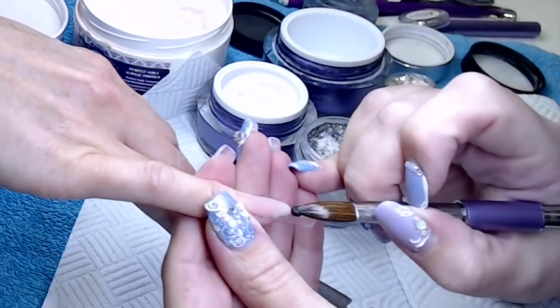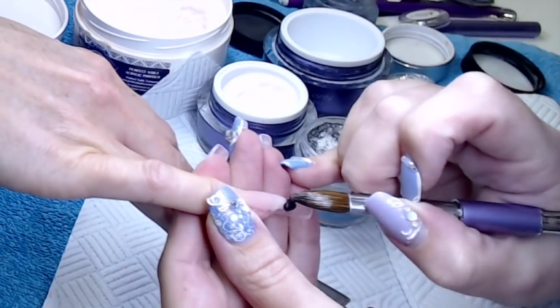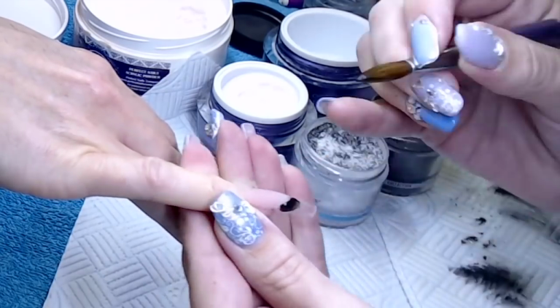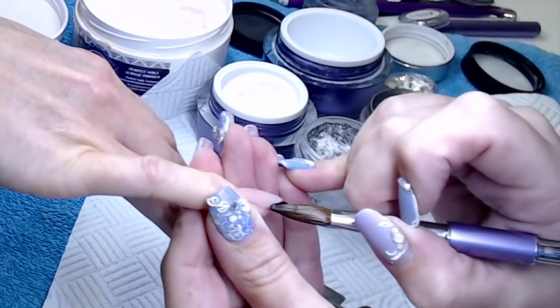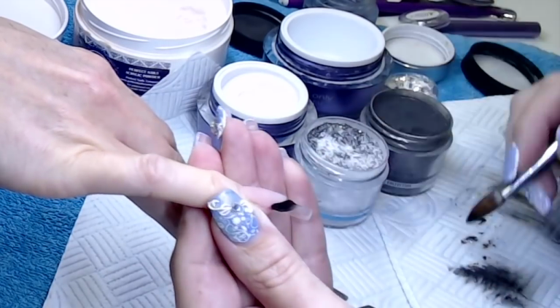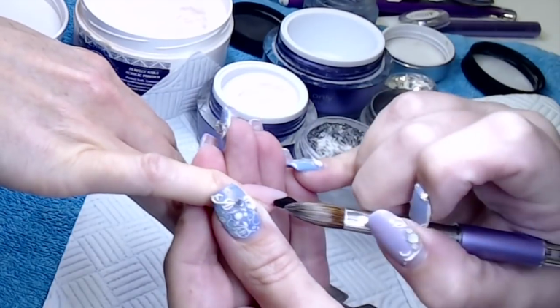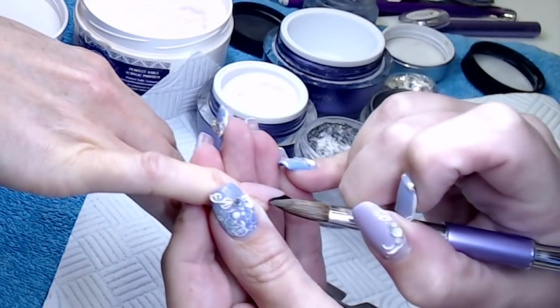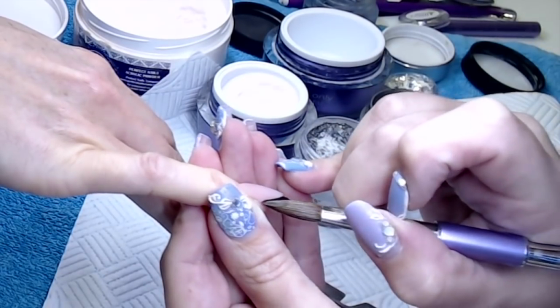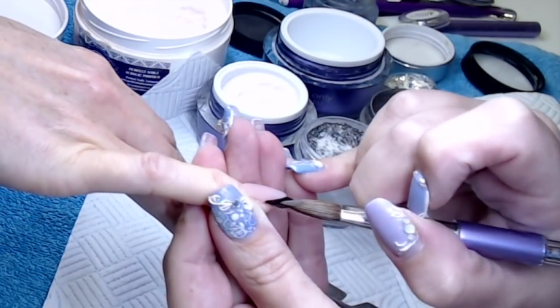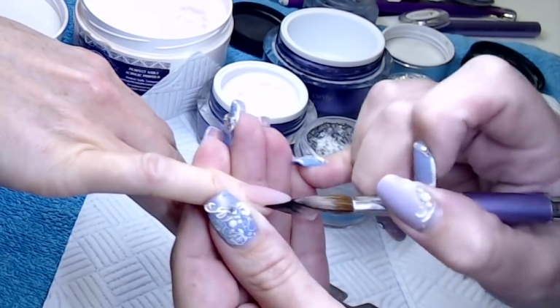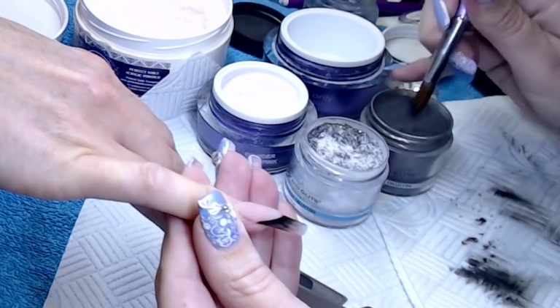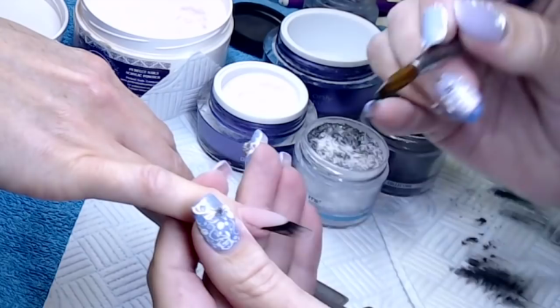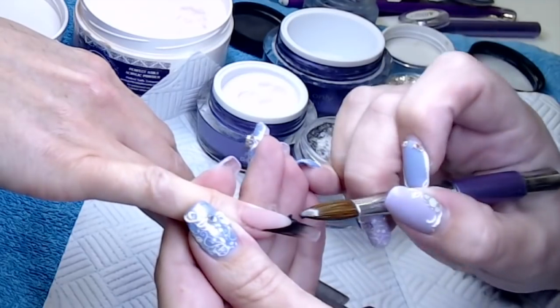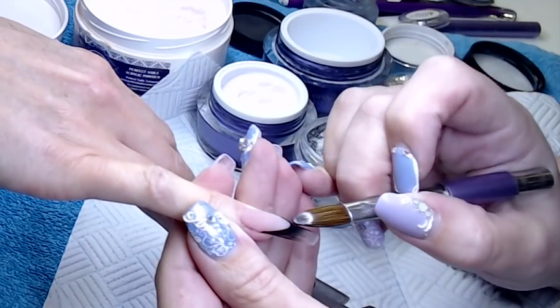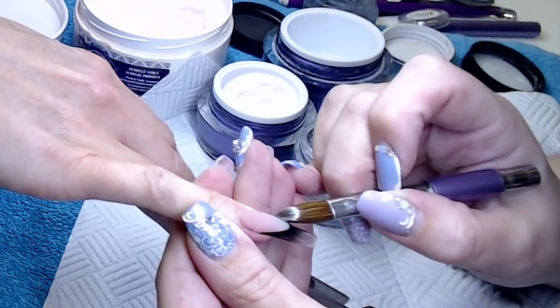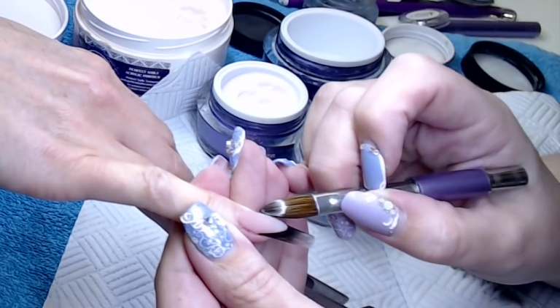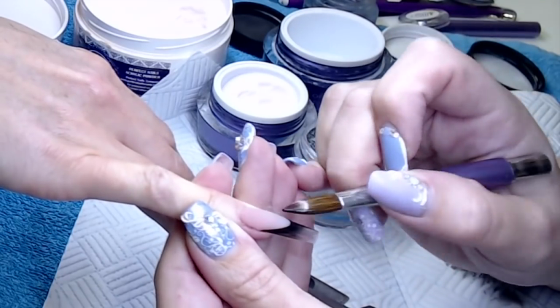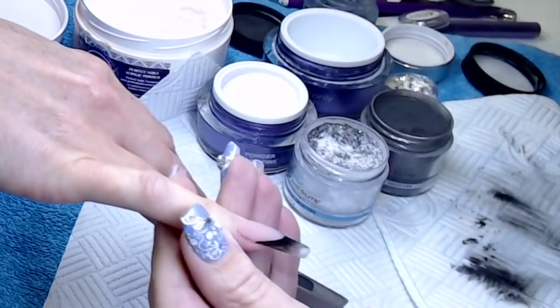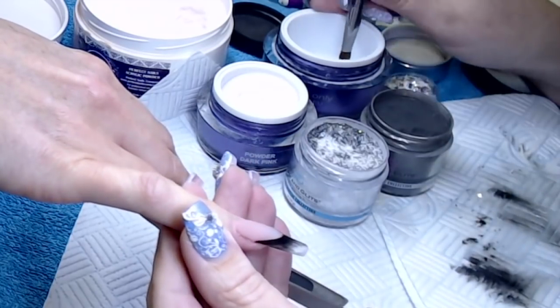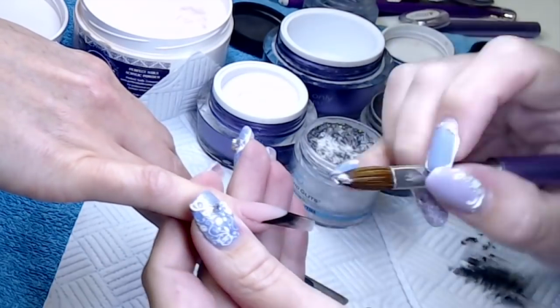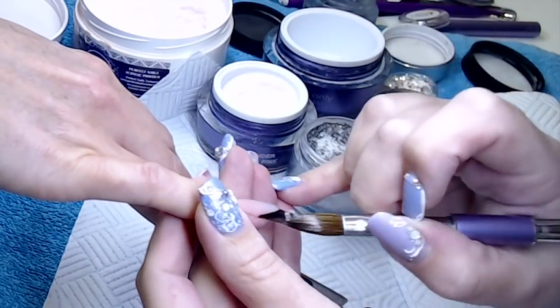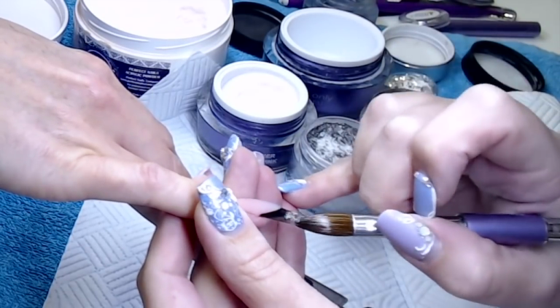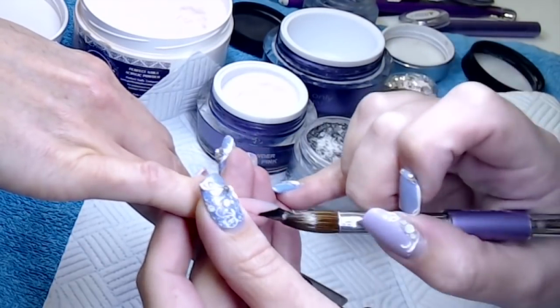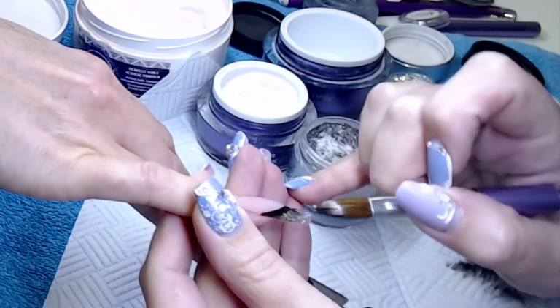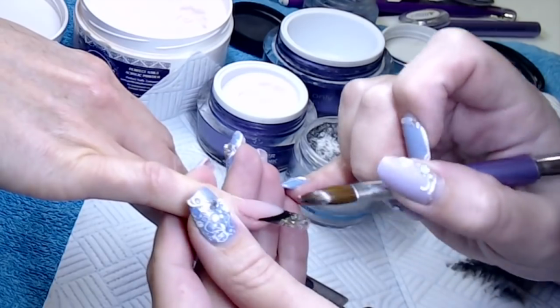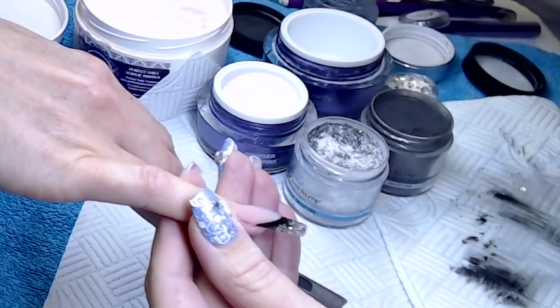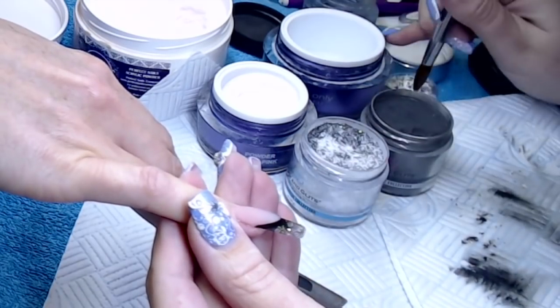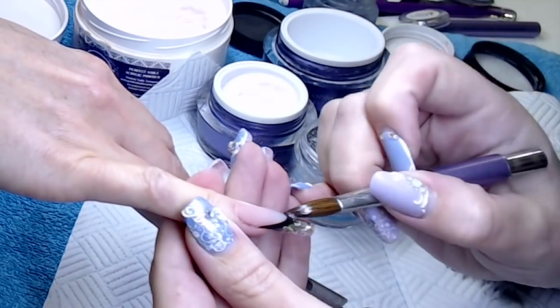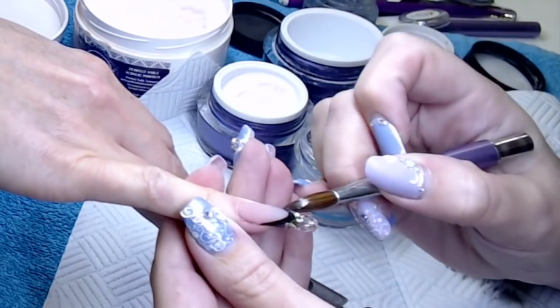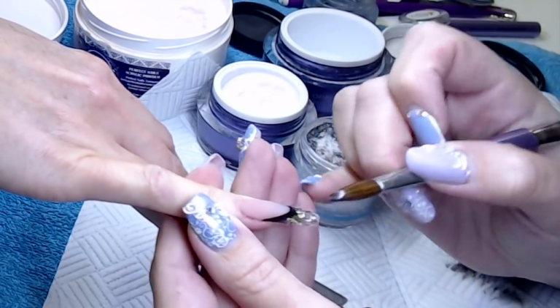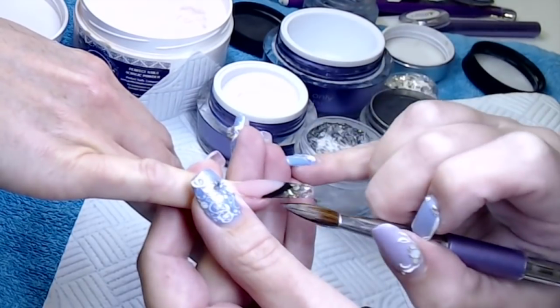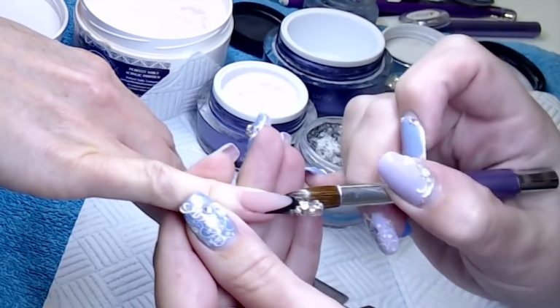Just refining — don't need too much. Then going in with that lovely Black Lace colour. I do like Marilyn from Glam and Glitz, but Black Lace, because it's got that lovely shimmer in it, is just that little bit nicer for me.